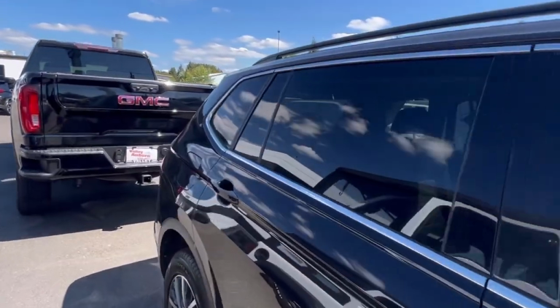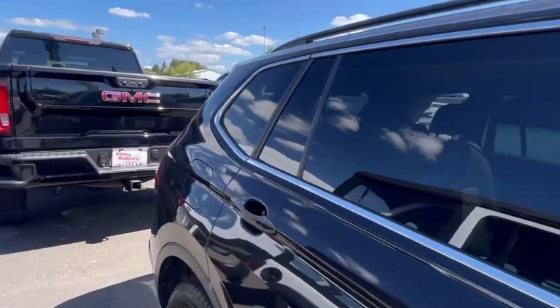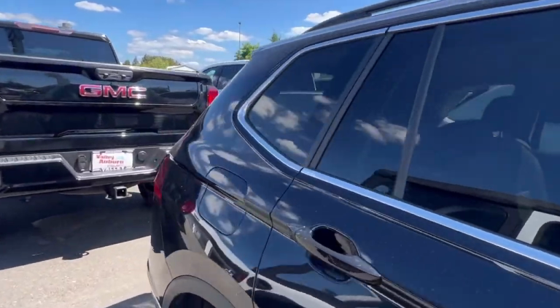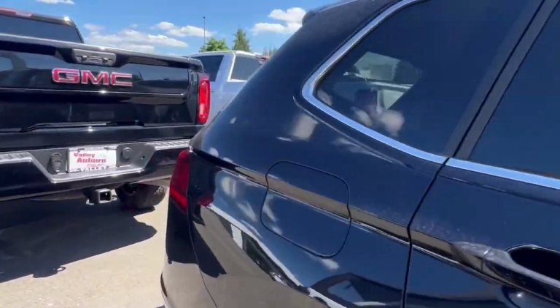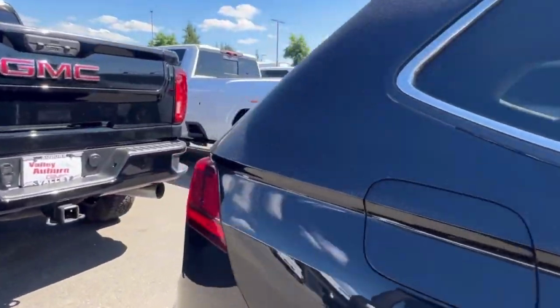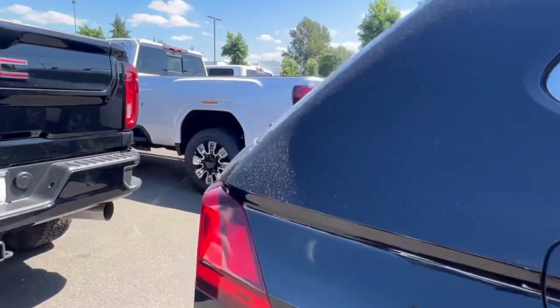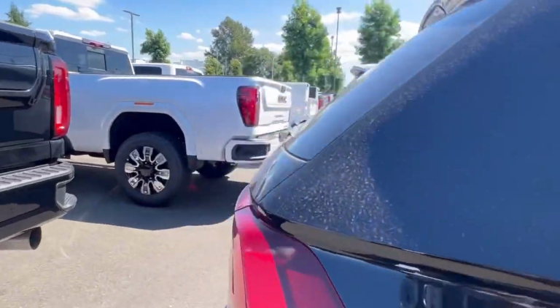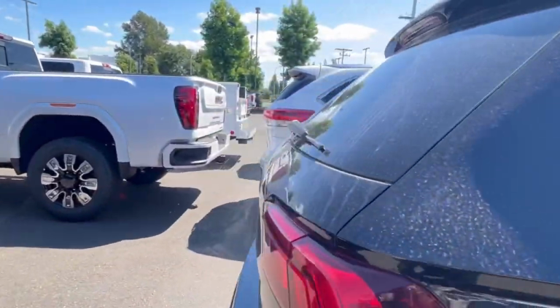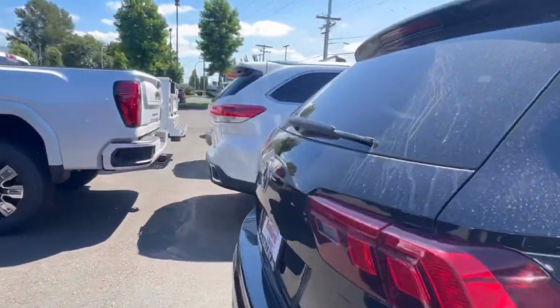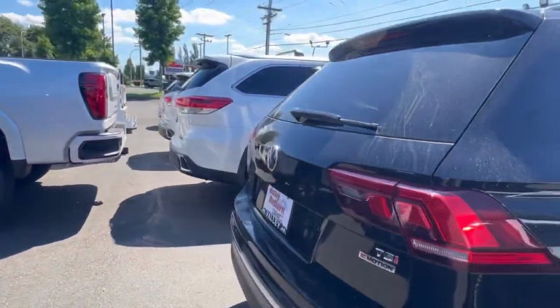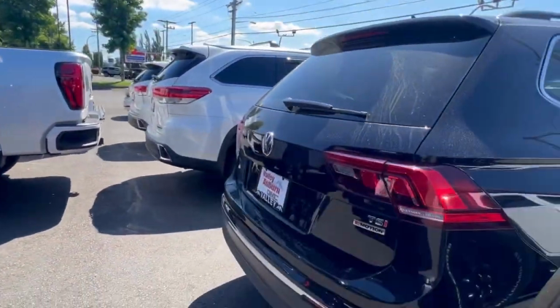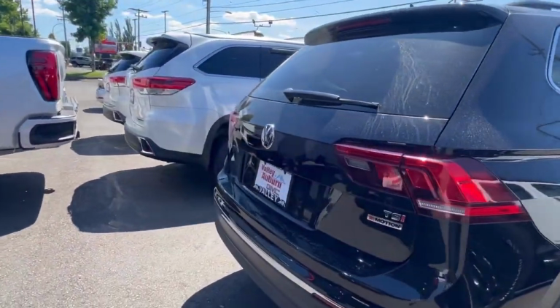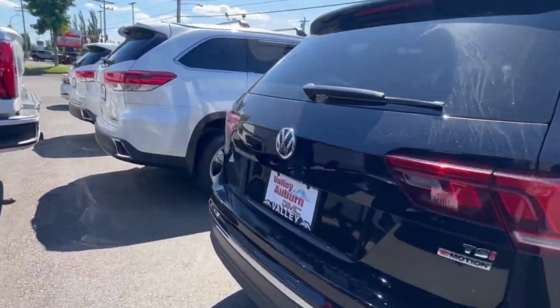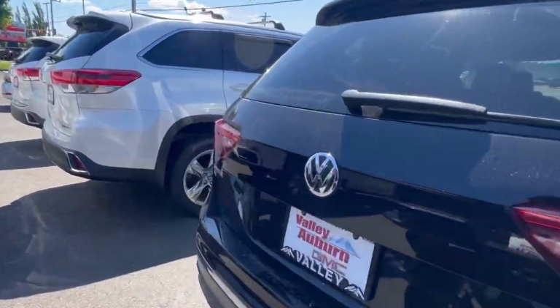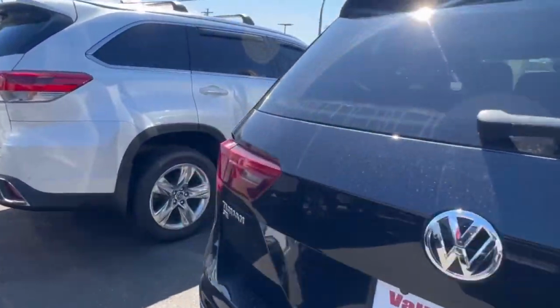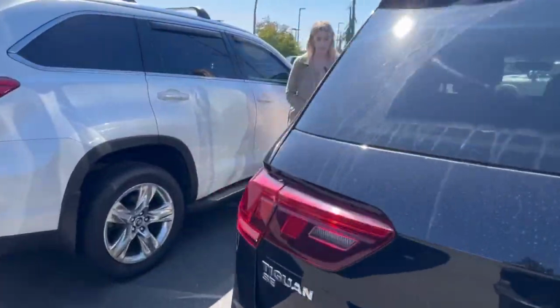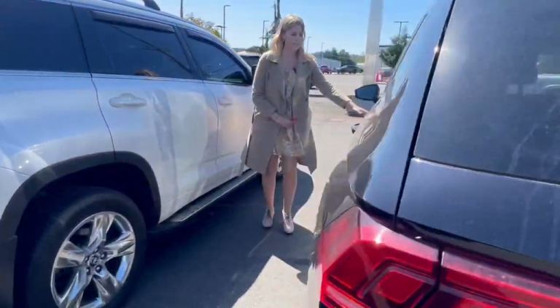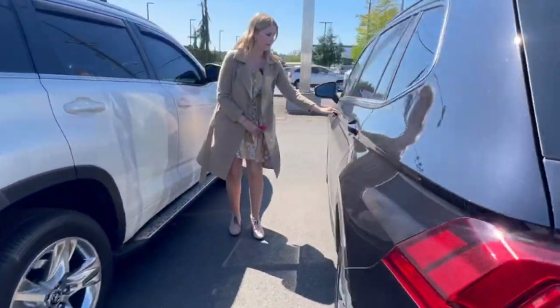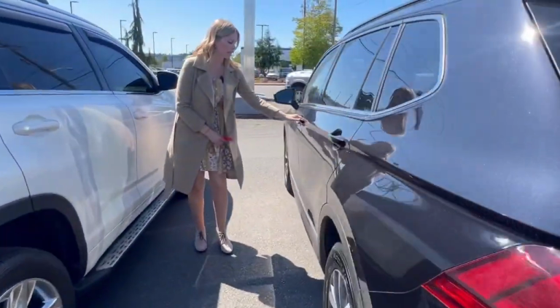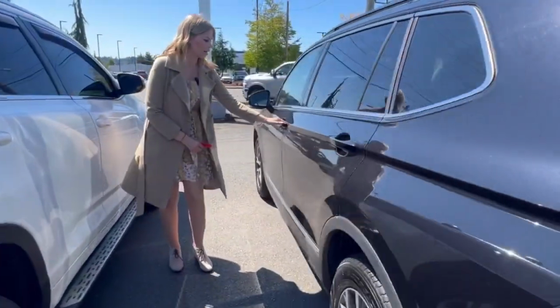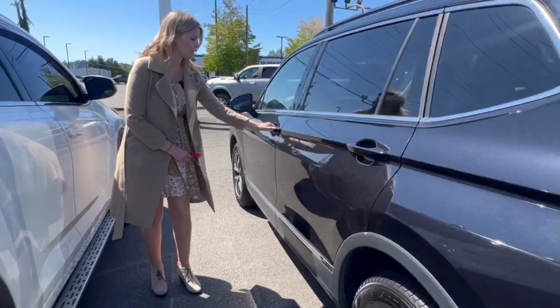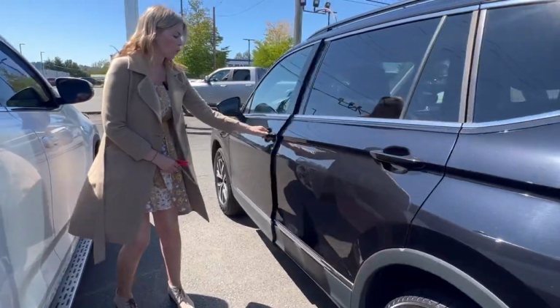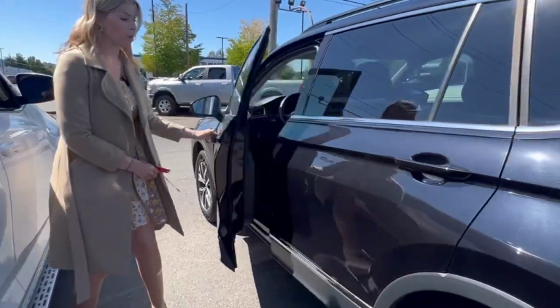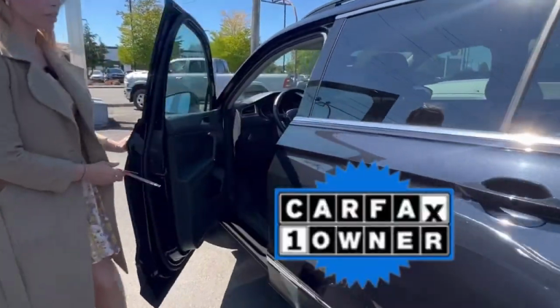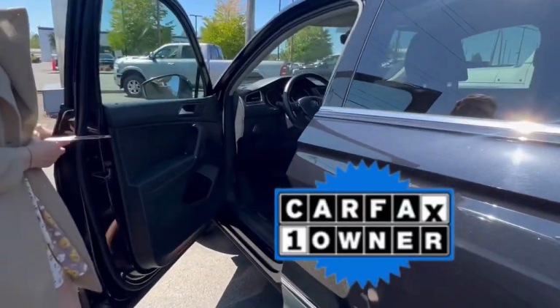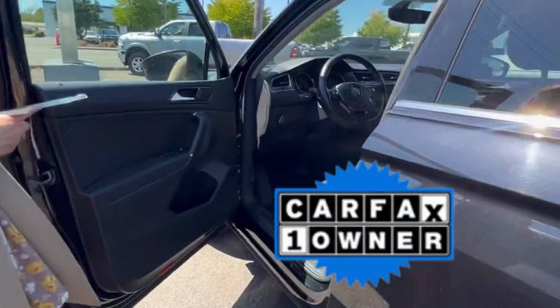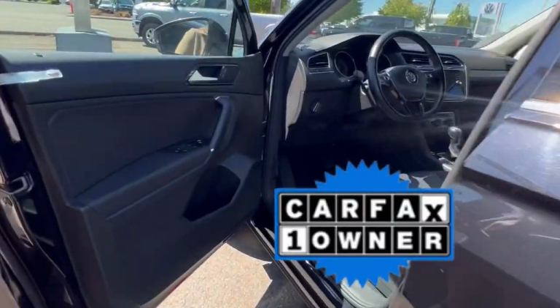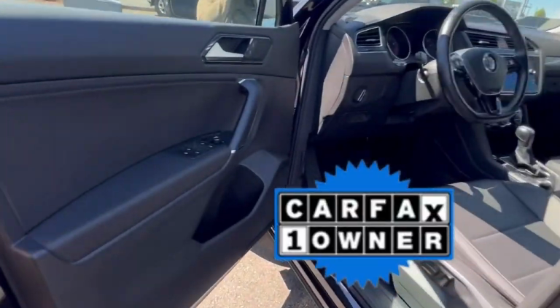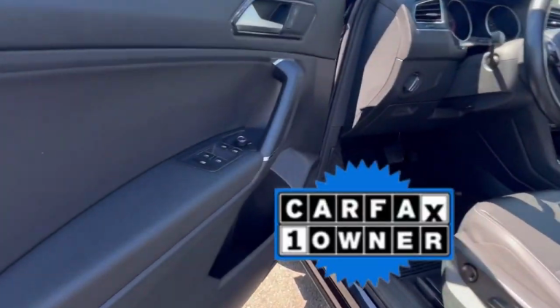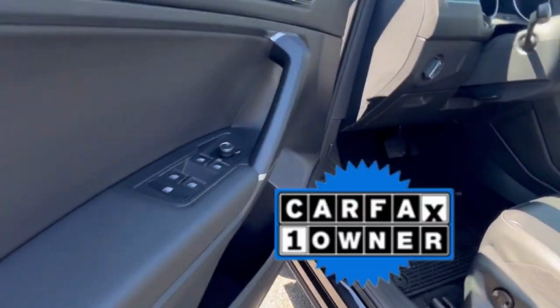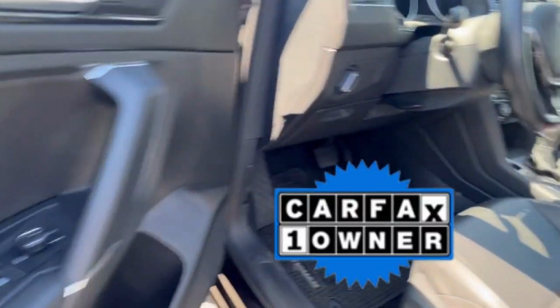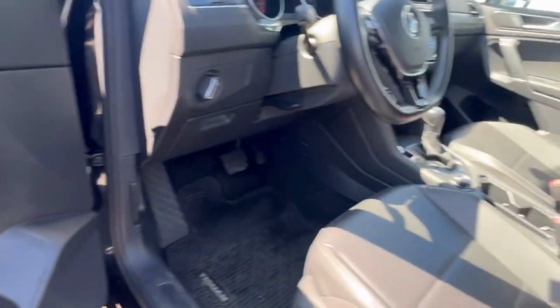It has about 52,000 miles on it. It does have only one previous owner, which I love — they took very good care of it.